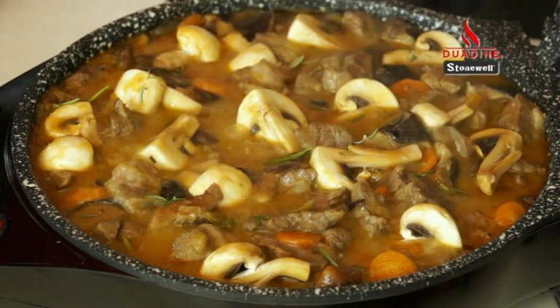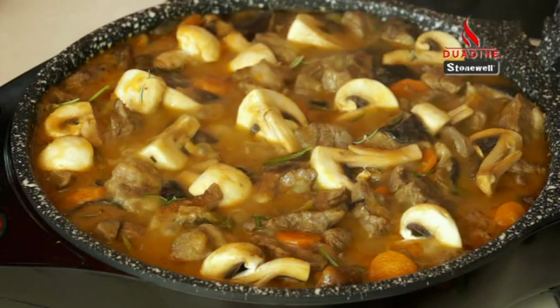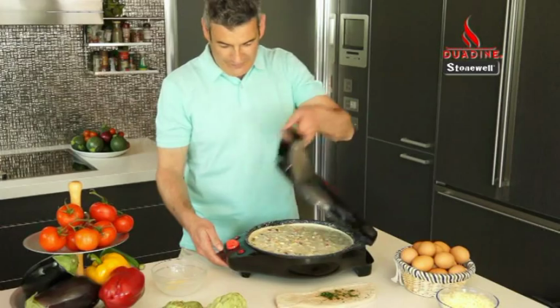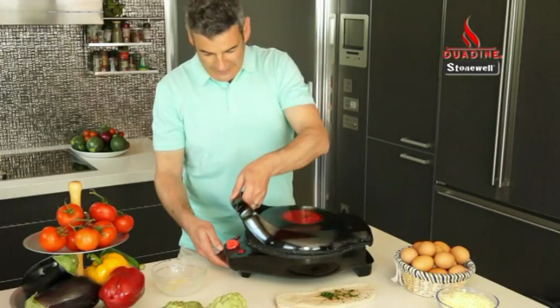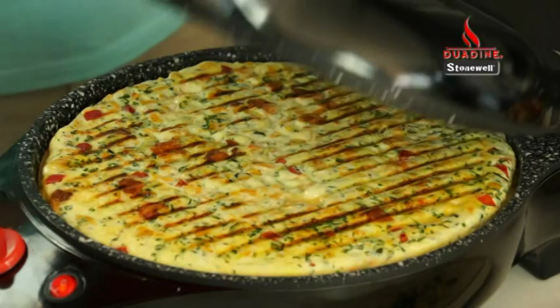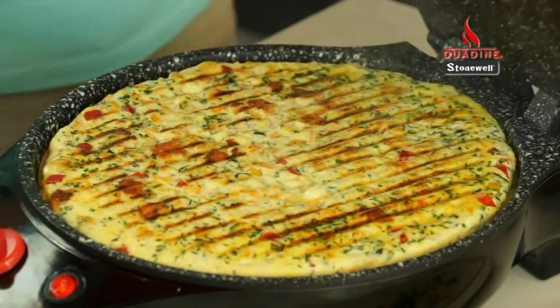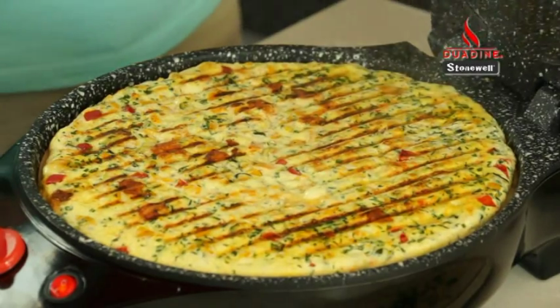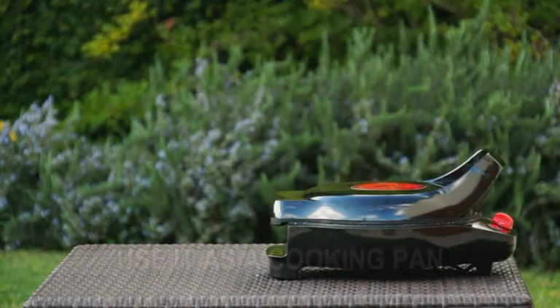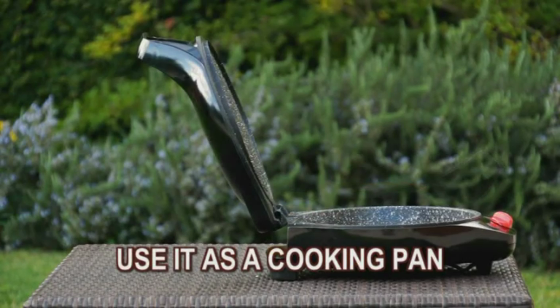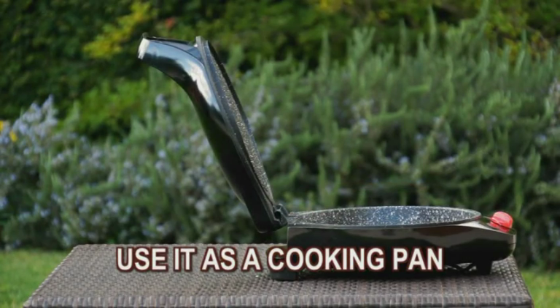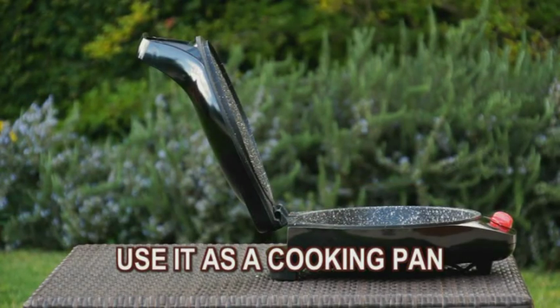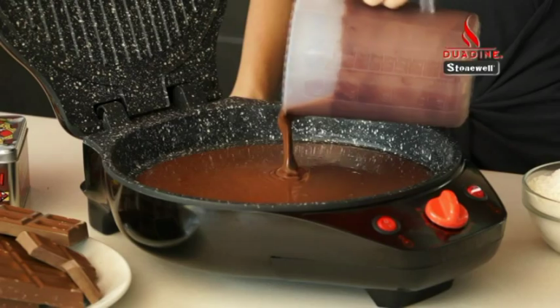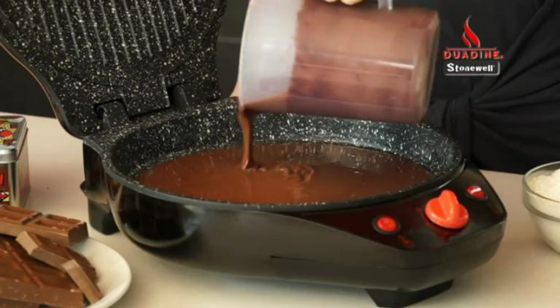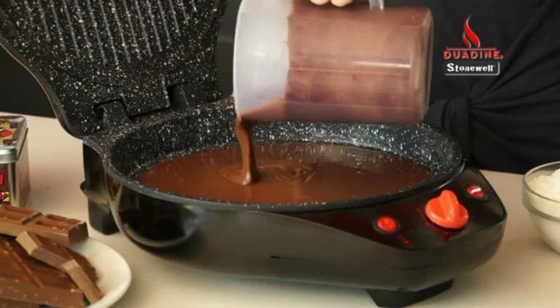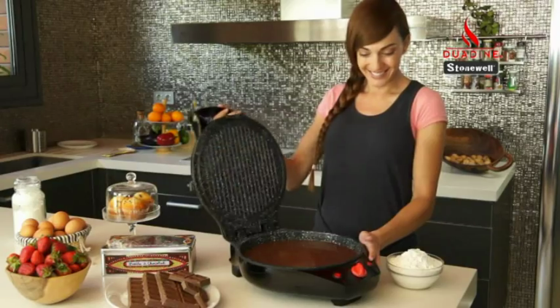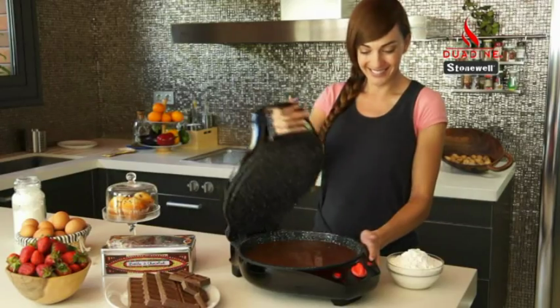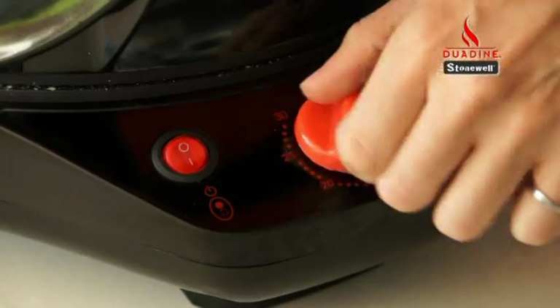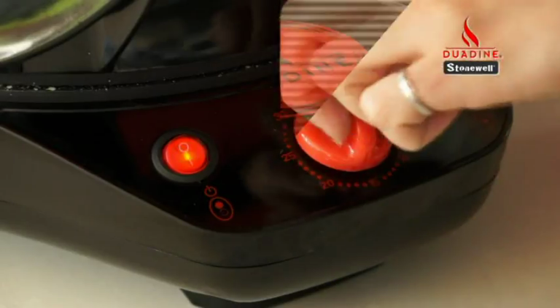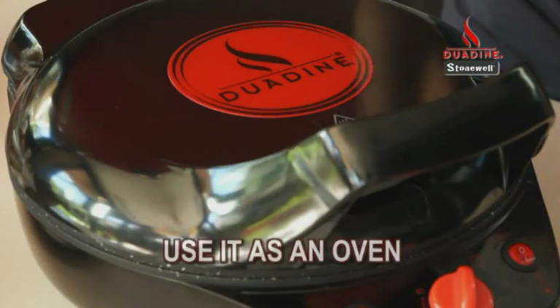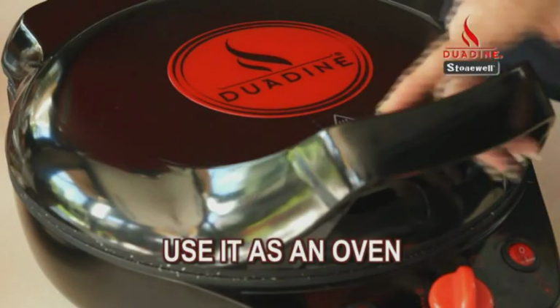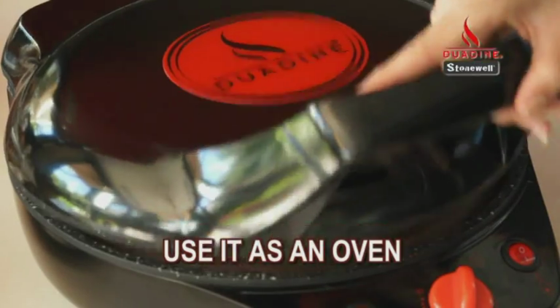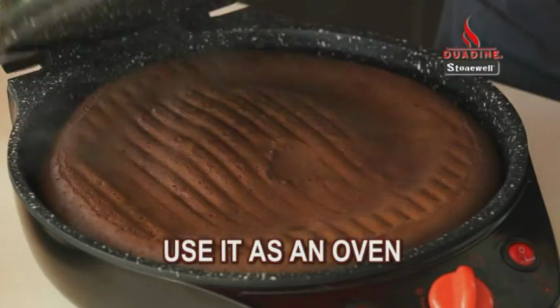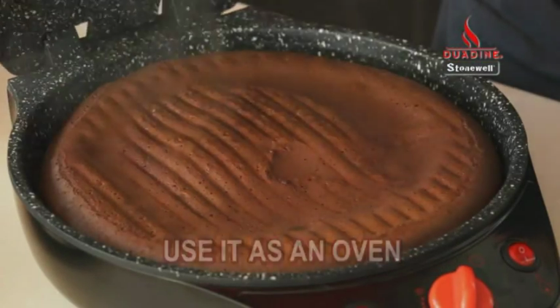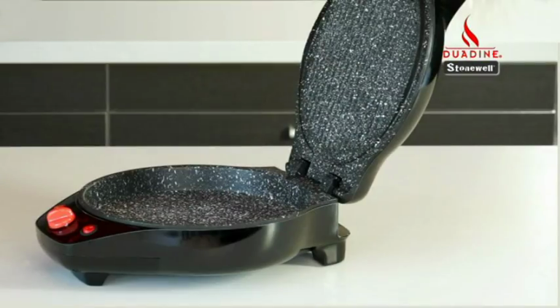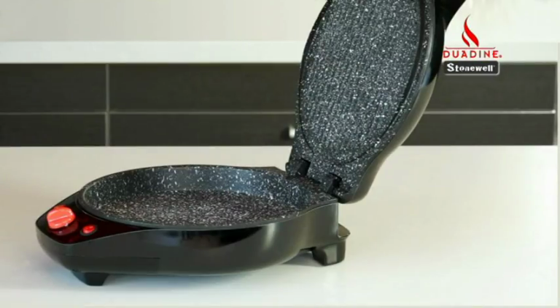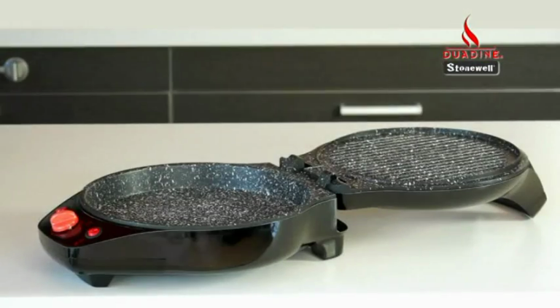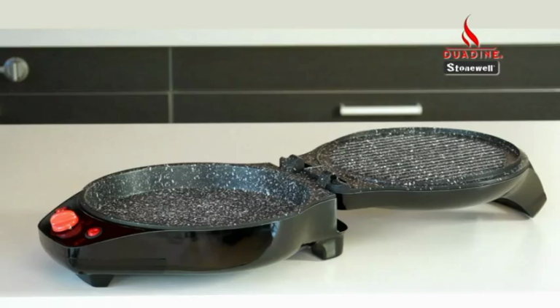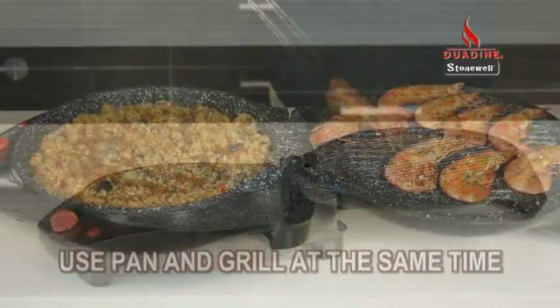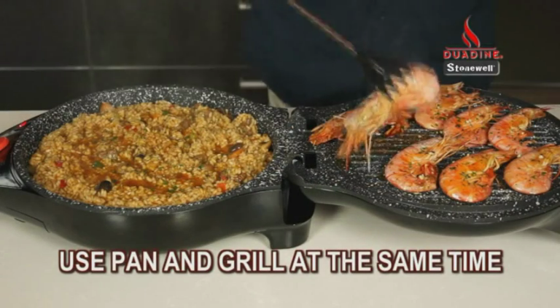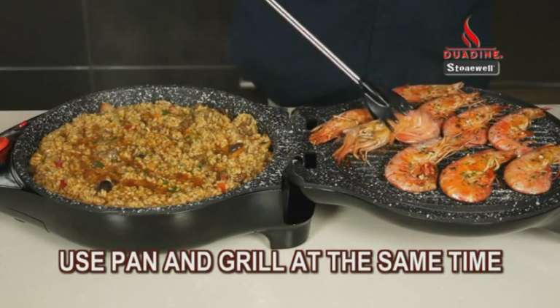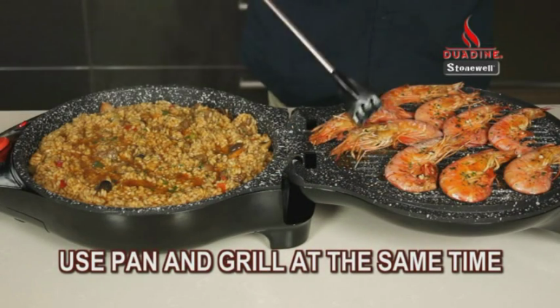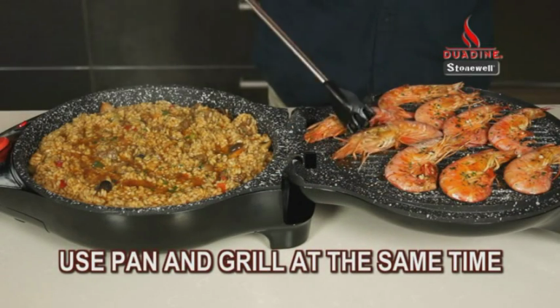Look how your Duodyne works three ways. Open at 90 degrees to use it as a cooking pan. To make this chocolate cake, just close it and you'll have an efficient oven. And open completely to use both pan and grill at the same time.